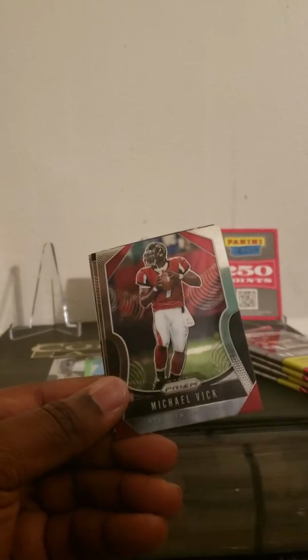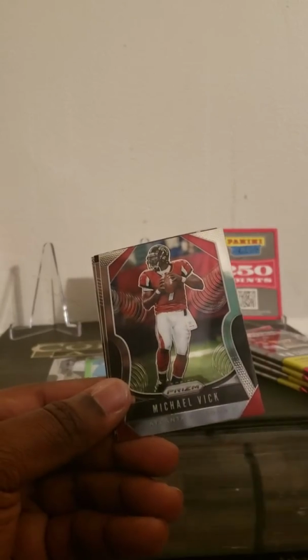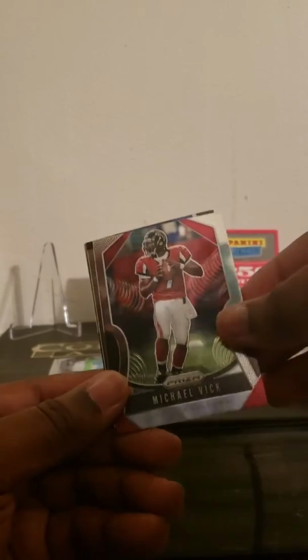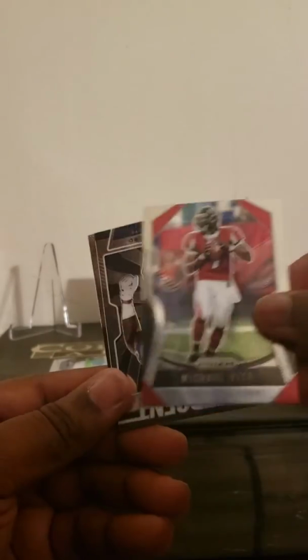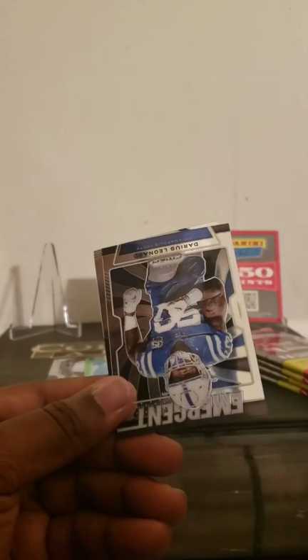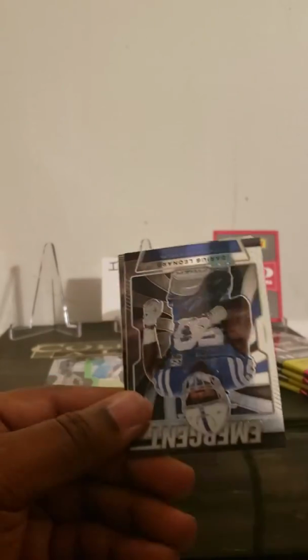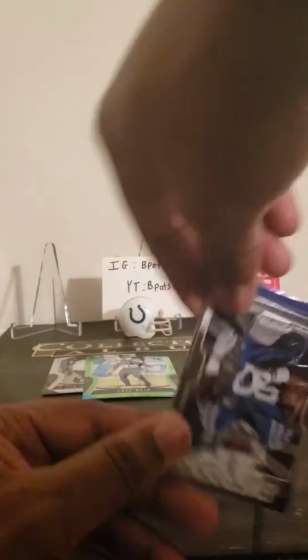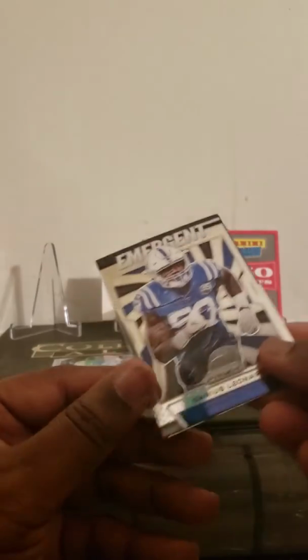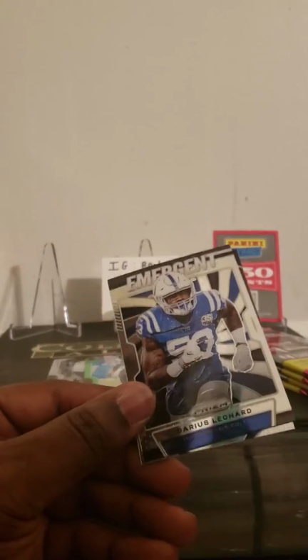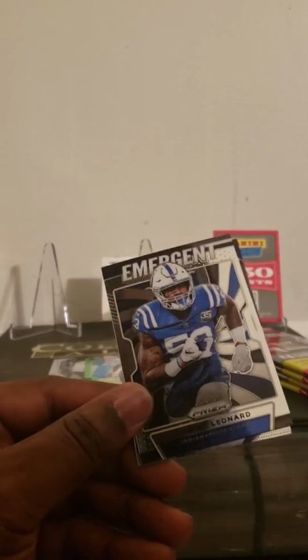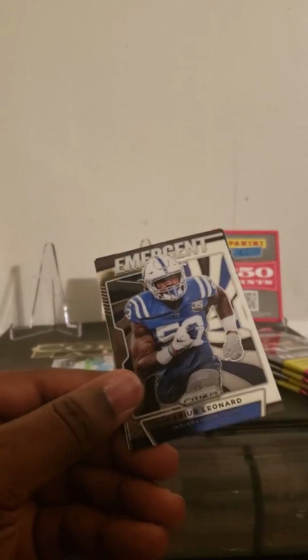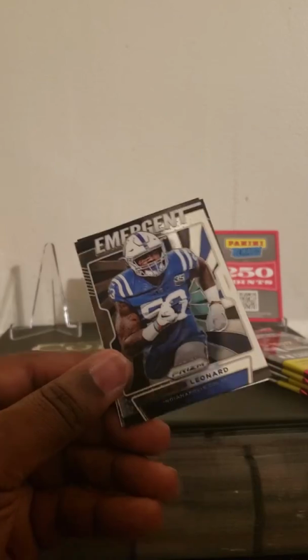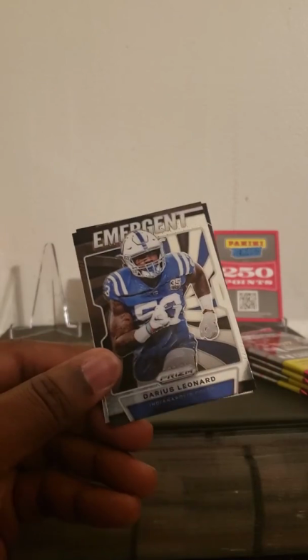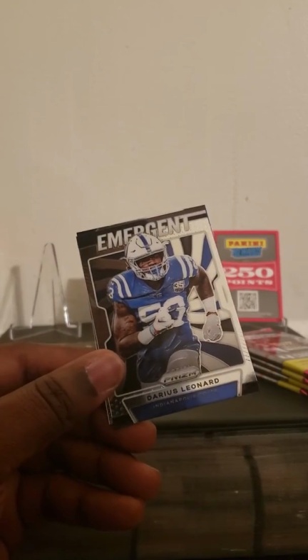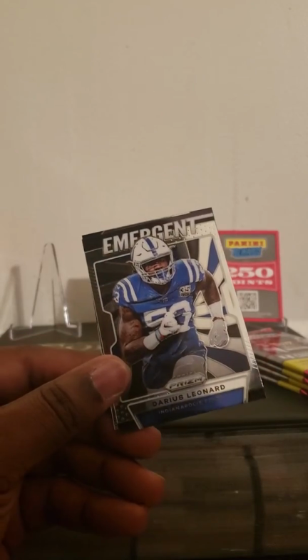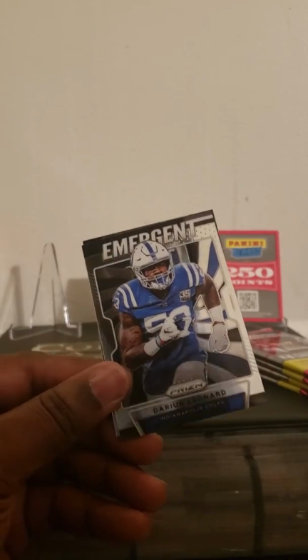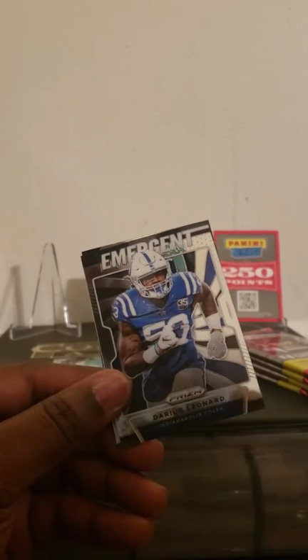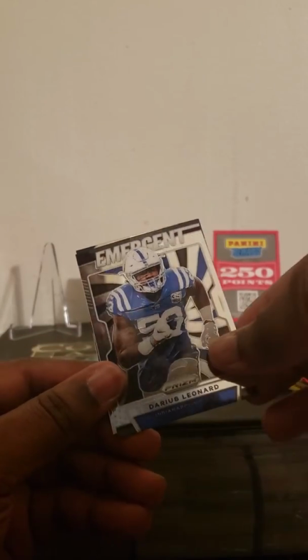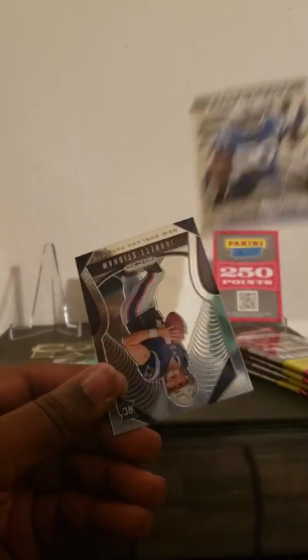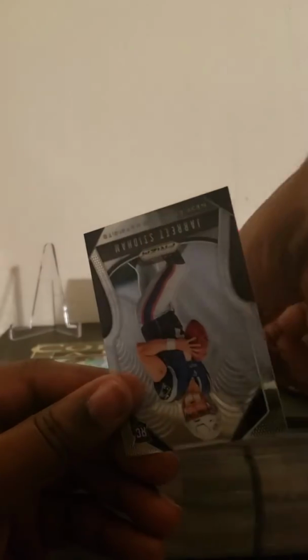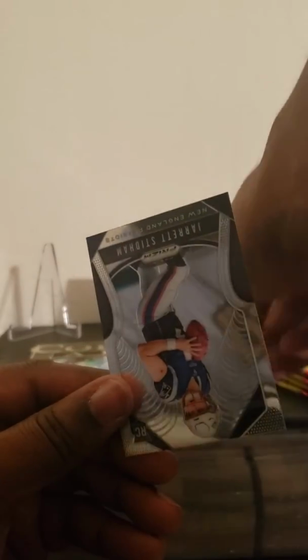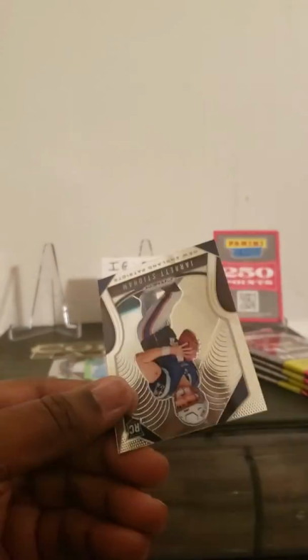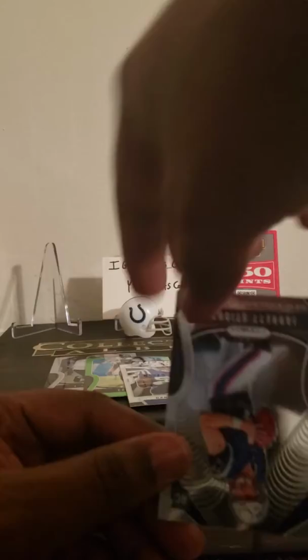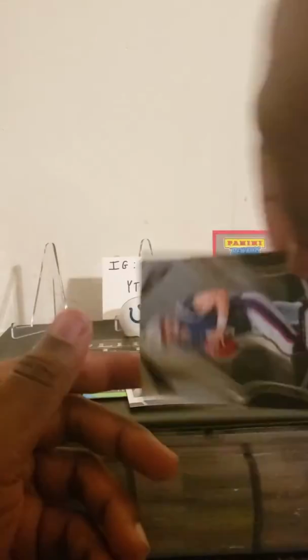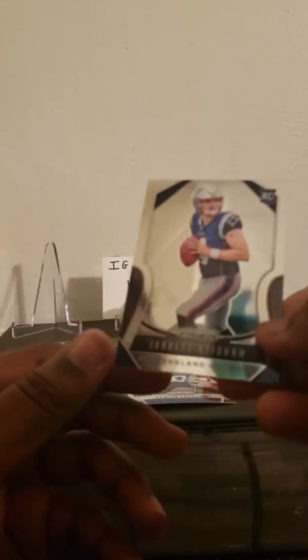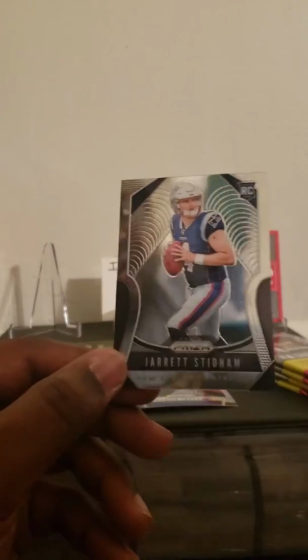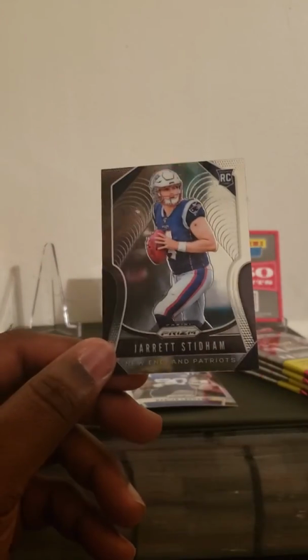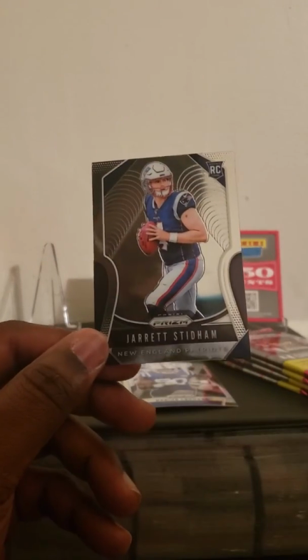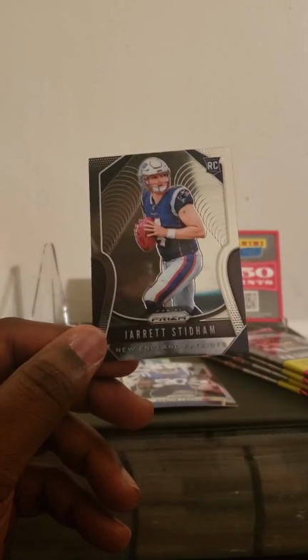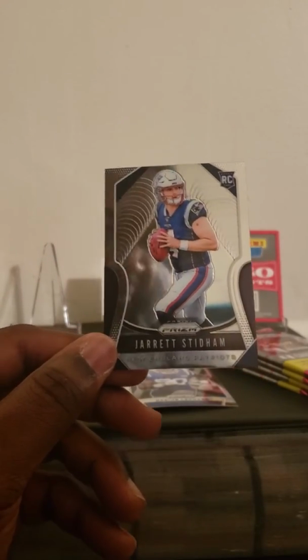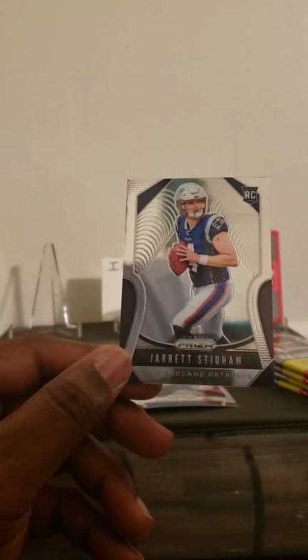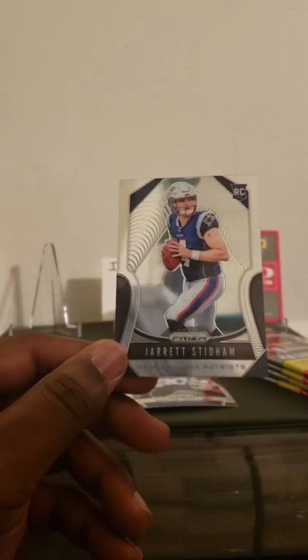Pack five: Landon Collins, Michael Vick — nice. Got a Darius Leonard Emergent insert — that's pretty cool. And a rookie card of Jared Stidham.